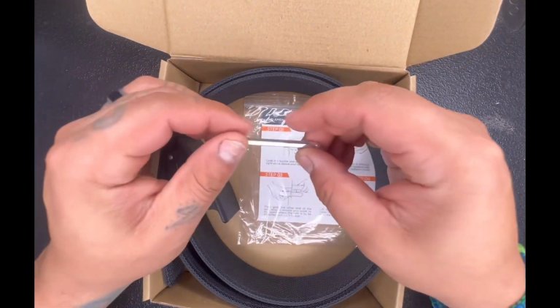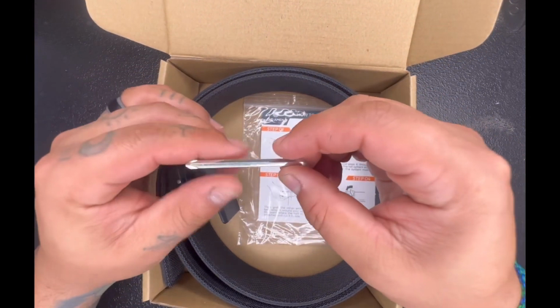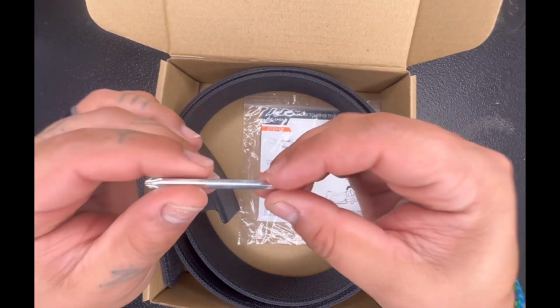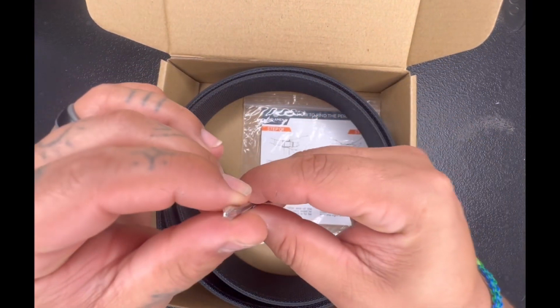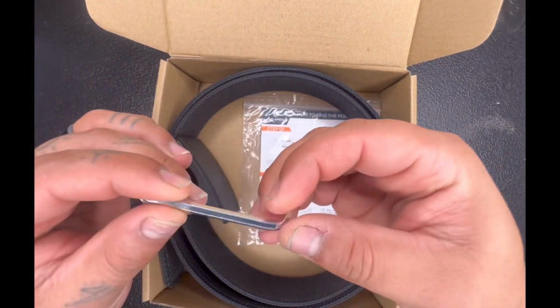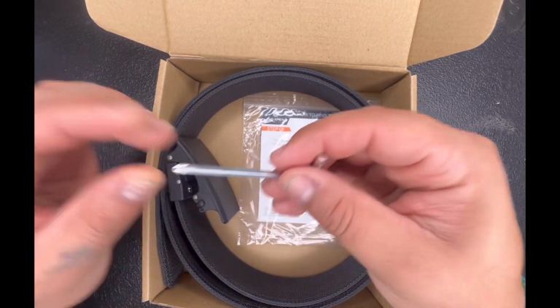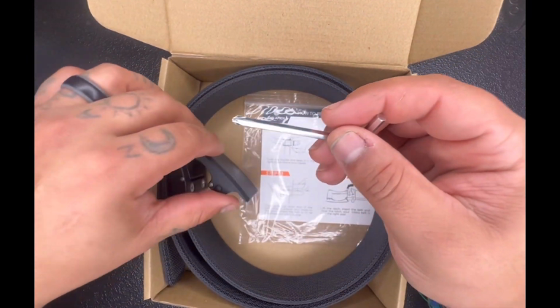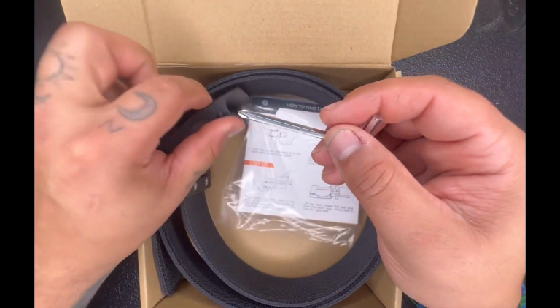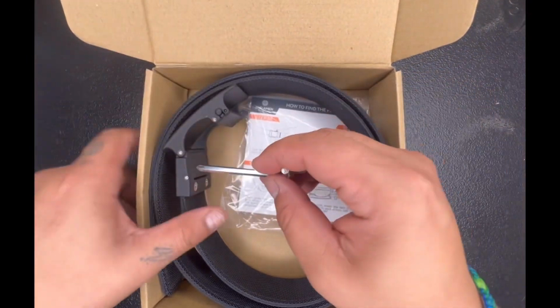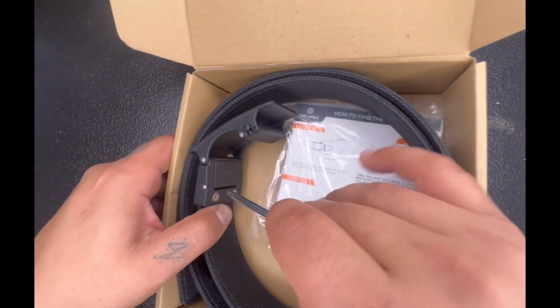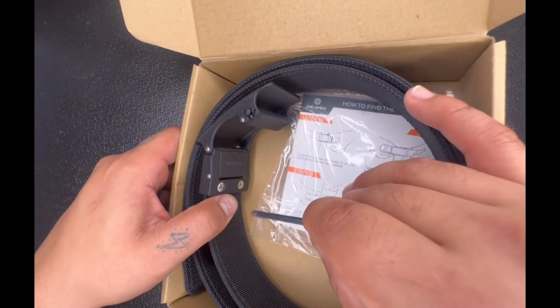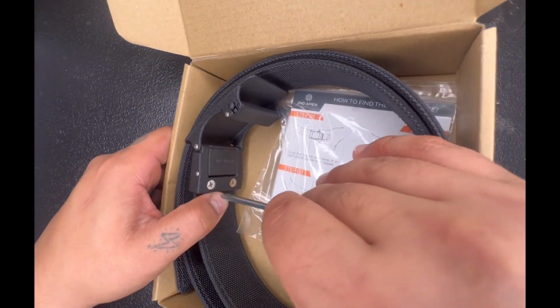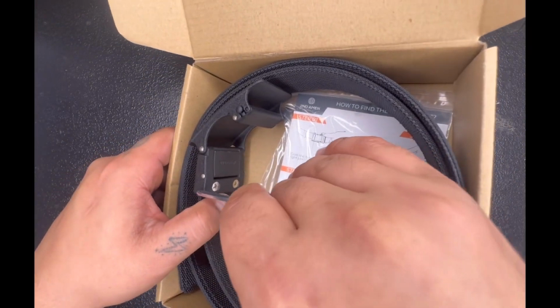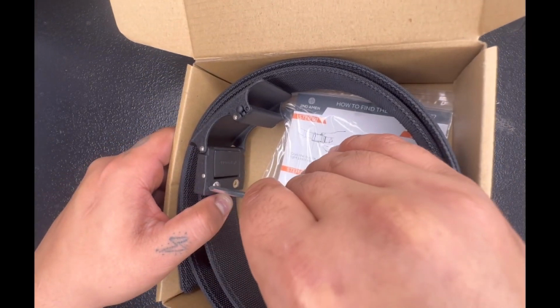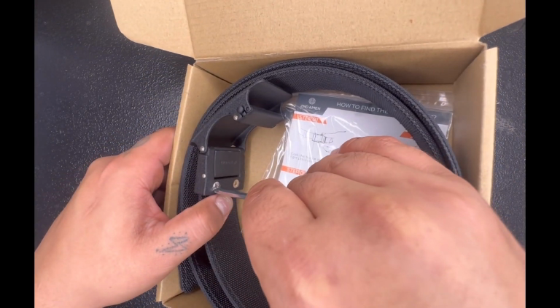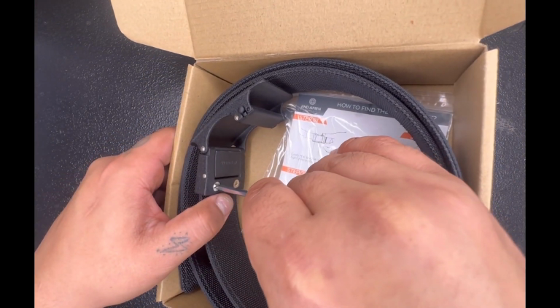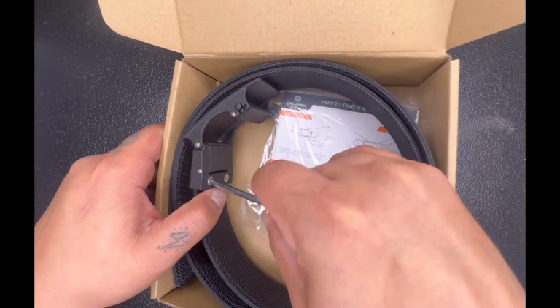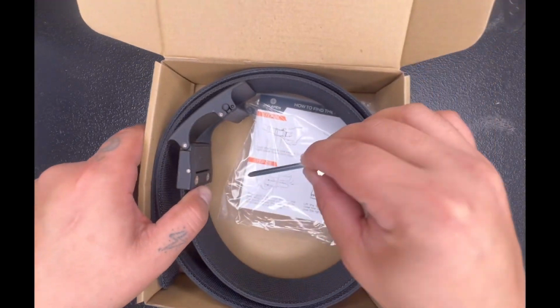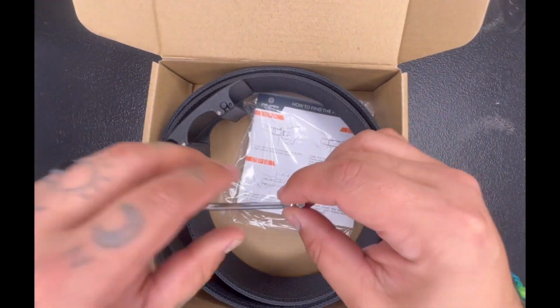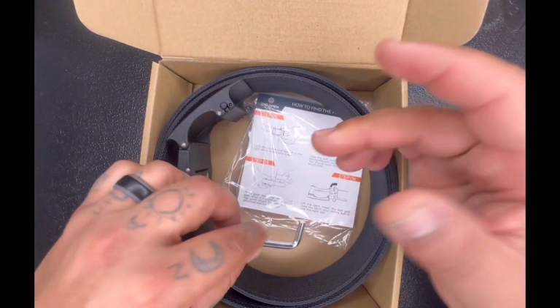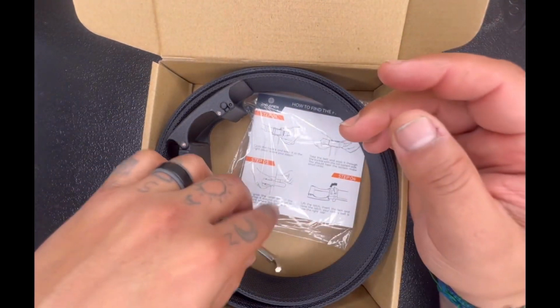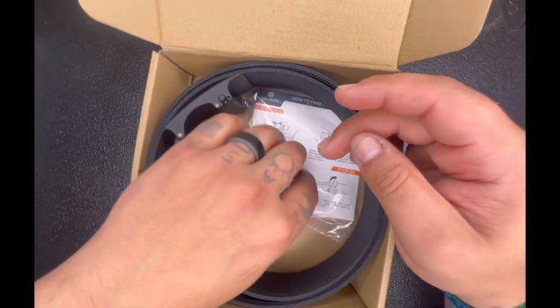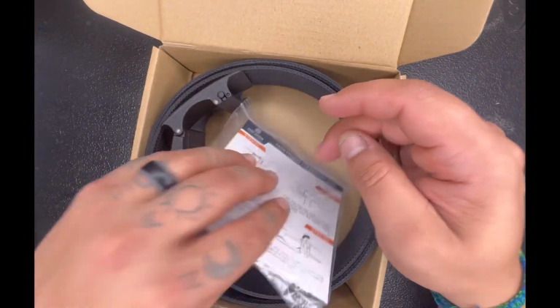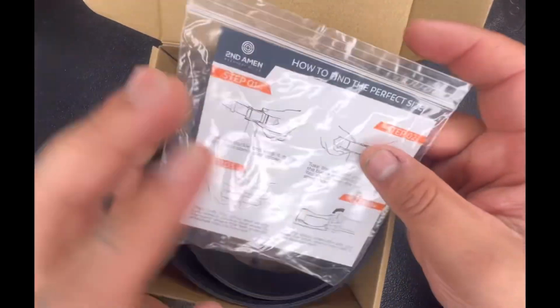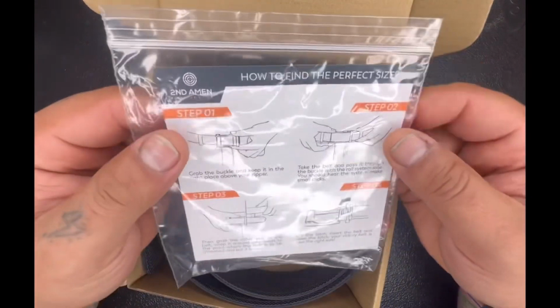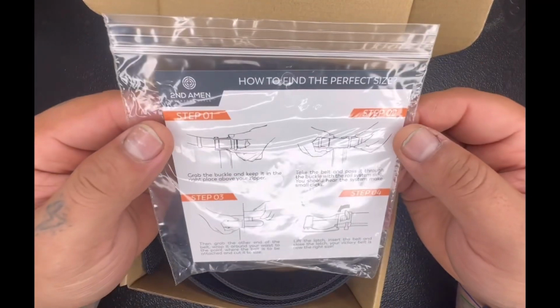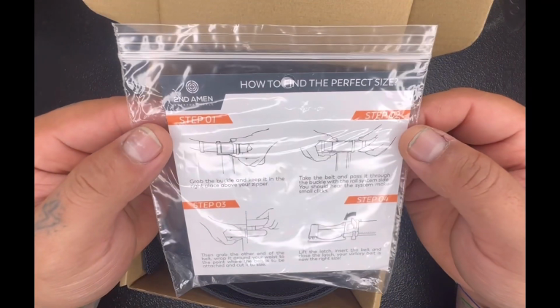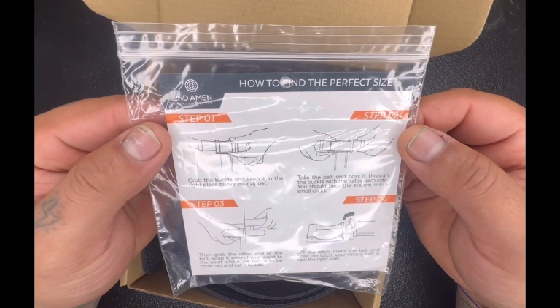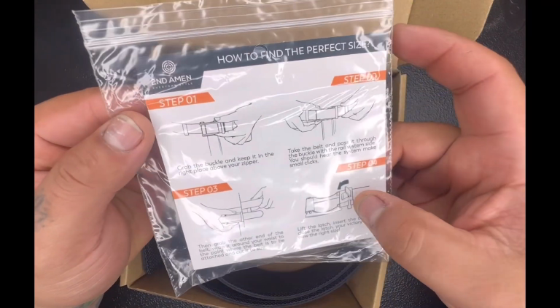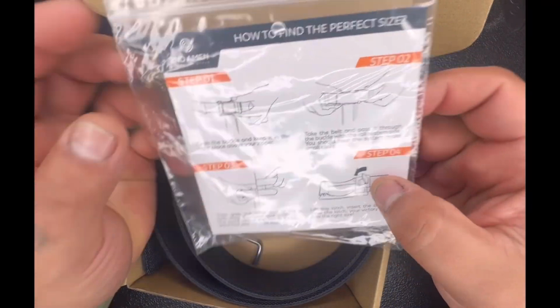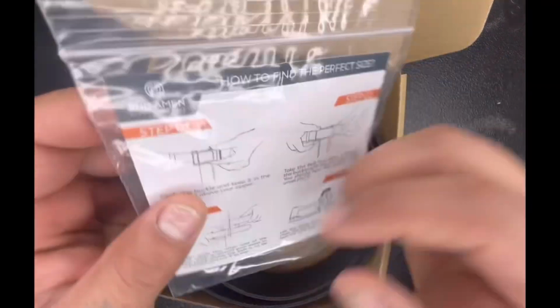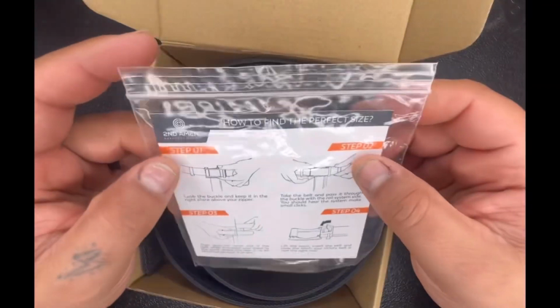It also comes with this little screw for the bevel down here and a little screwdriver. There are little screw holes right here, and you tighten up the belt once you get it adjusted how you want. Of course, there's a little mark where you cut it and stuff like that.